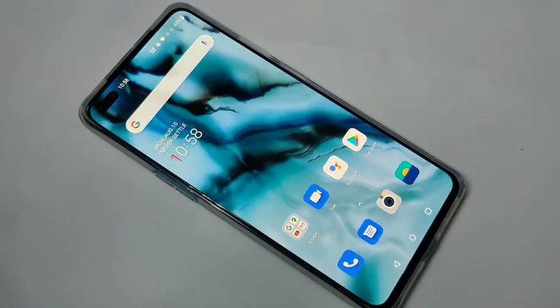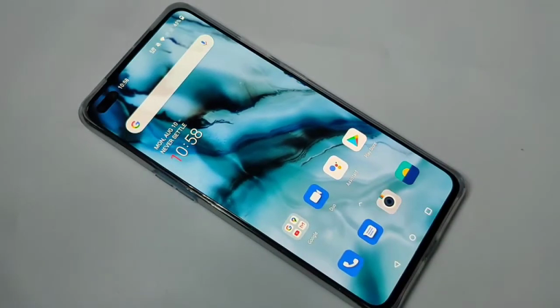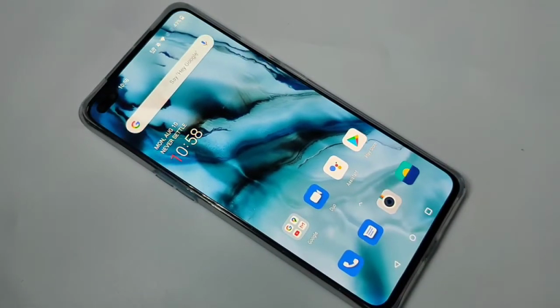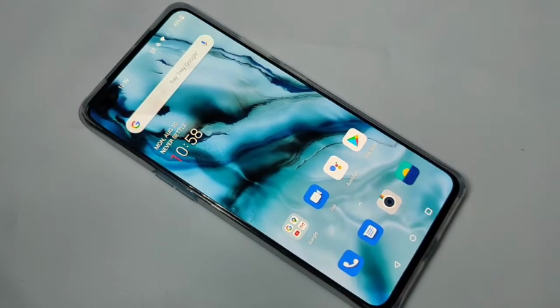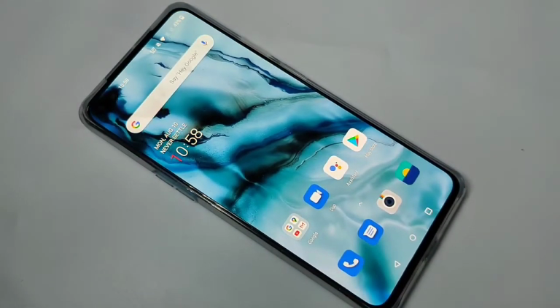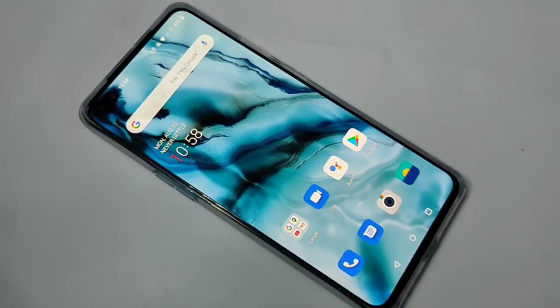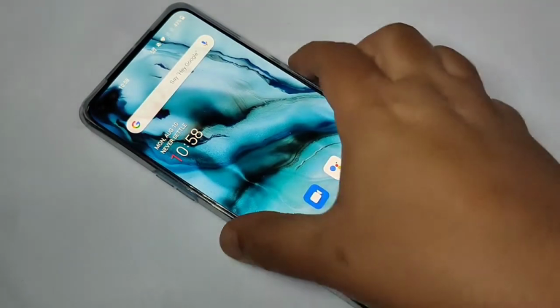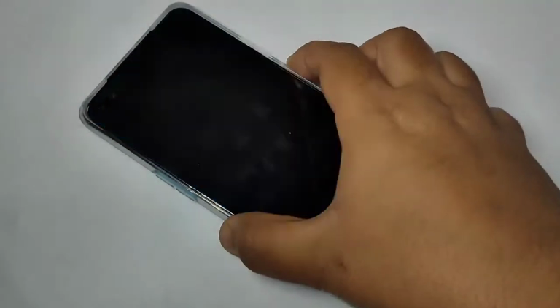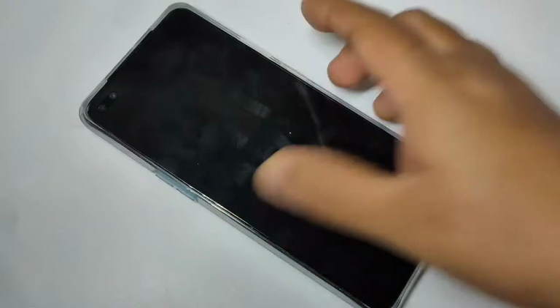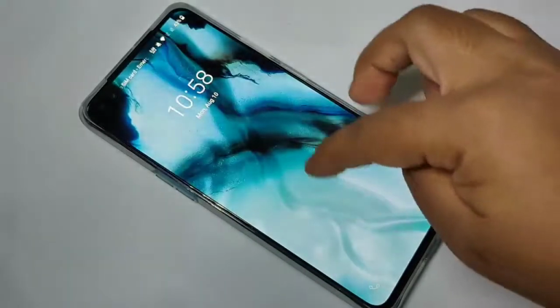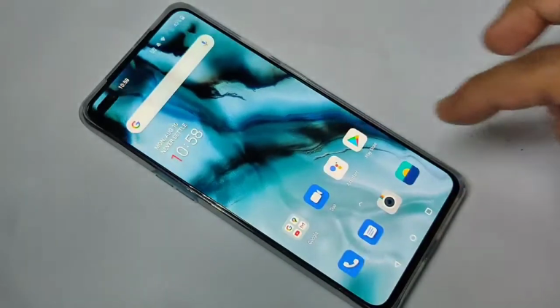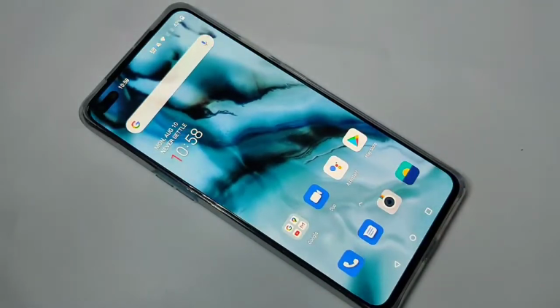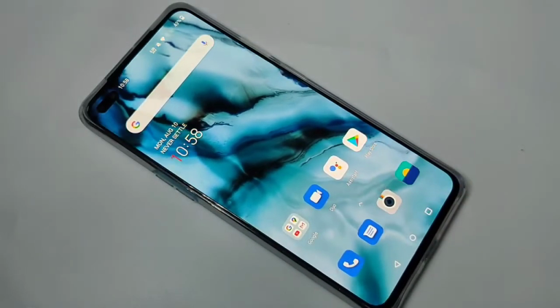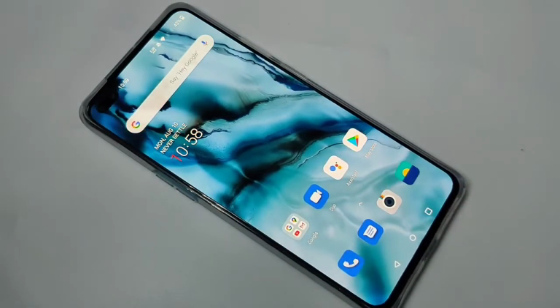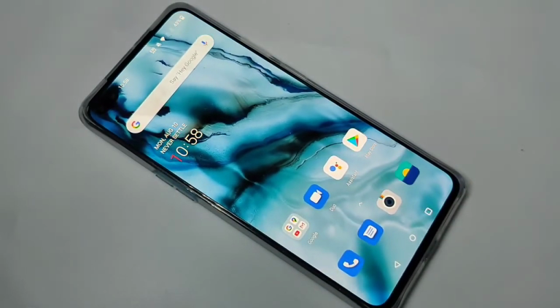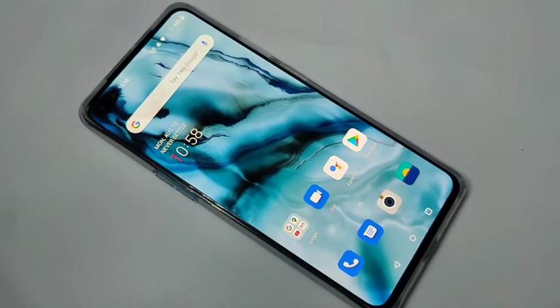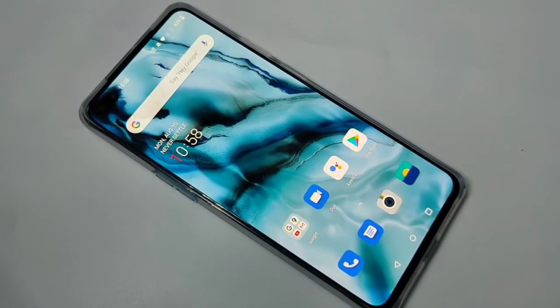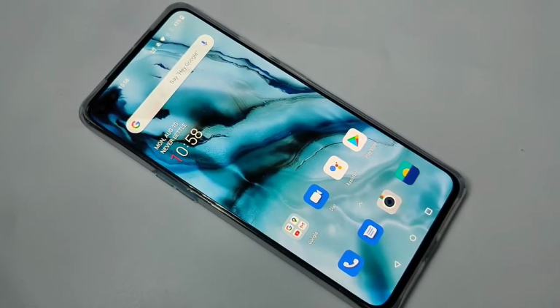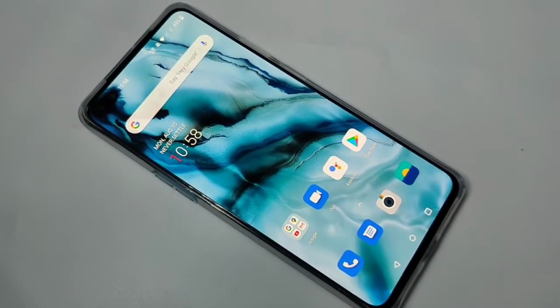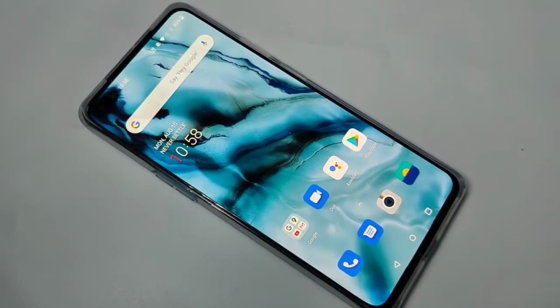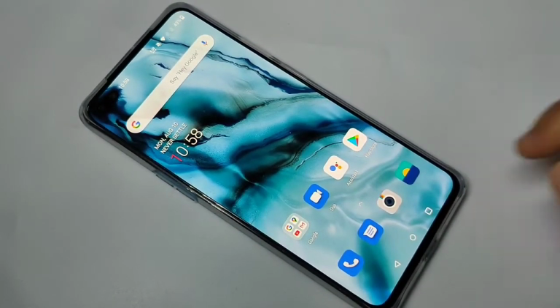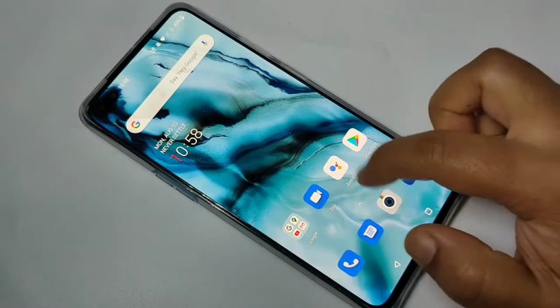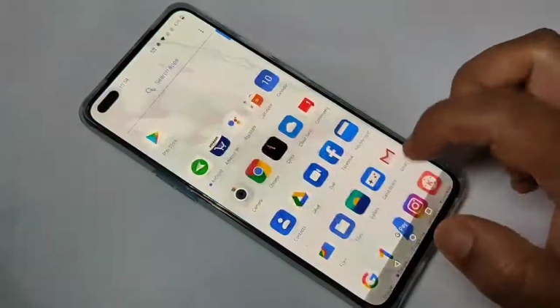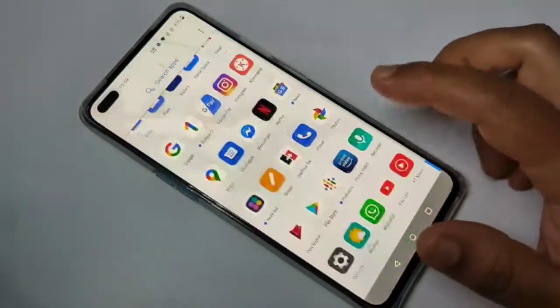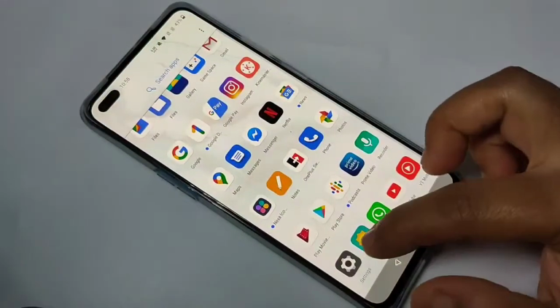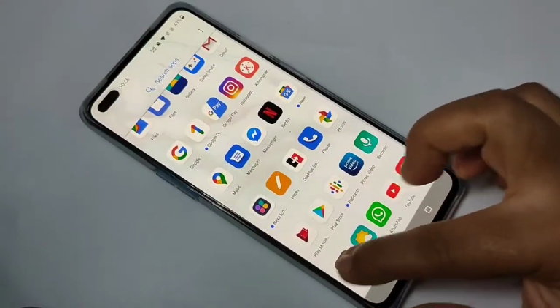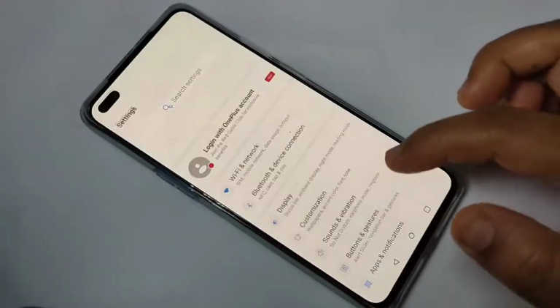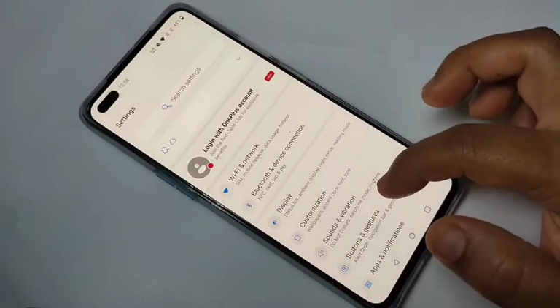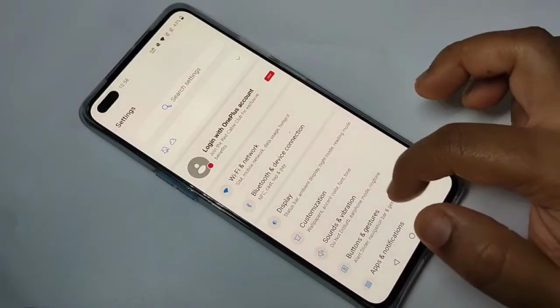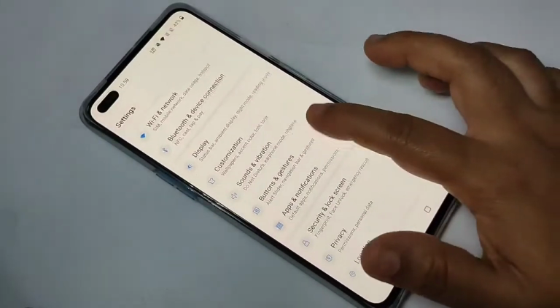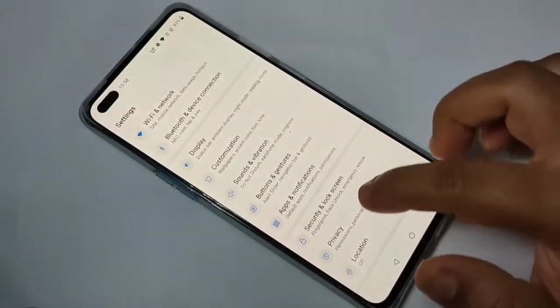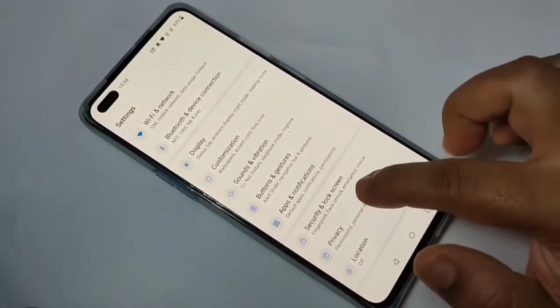Here you can see there is no password — just swipe up and it will unlock the phone. Now I will show you how to set the fingerprint lock in this device. For this, go to Settings, then tap on Security.